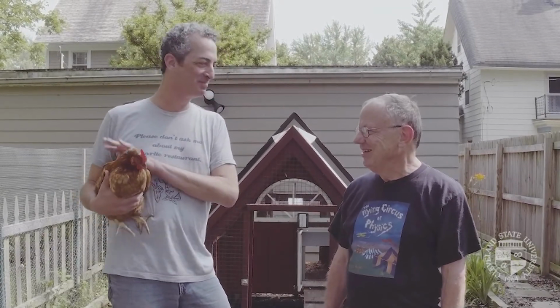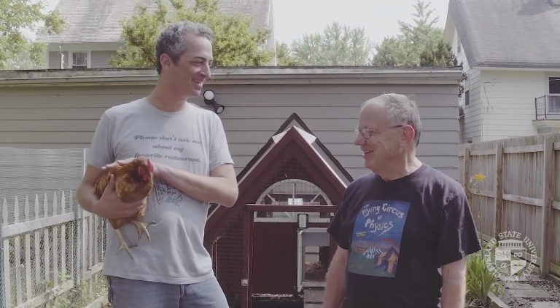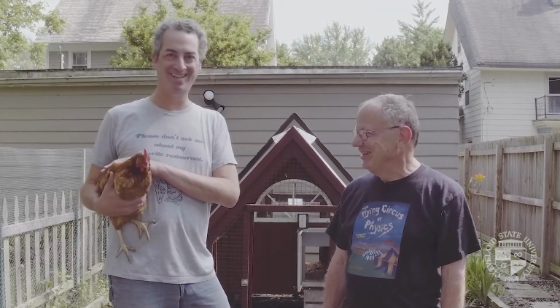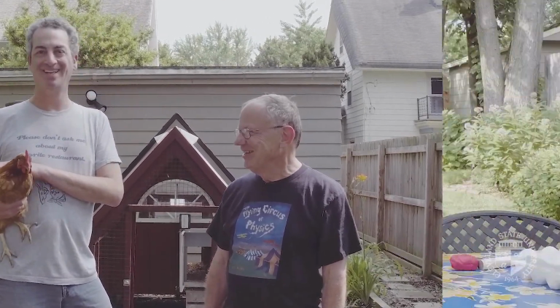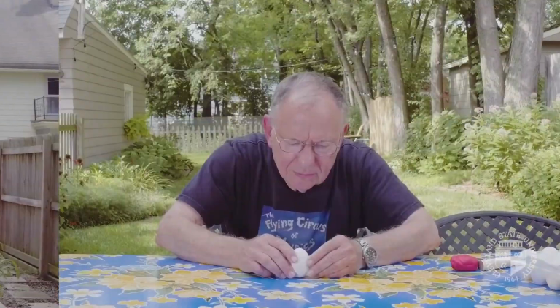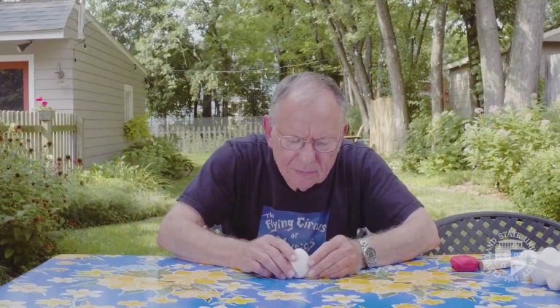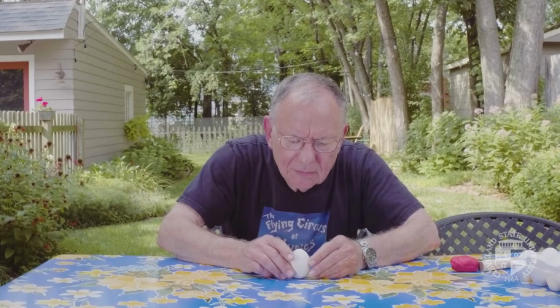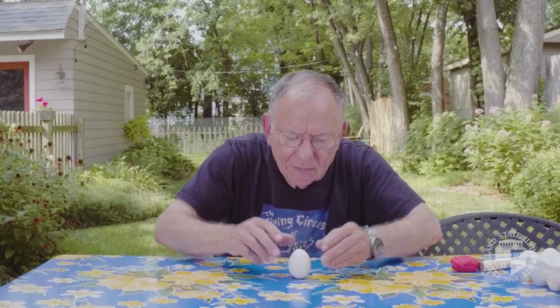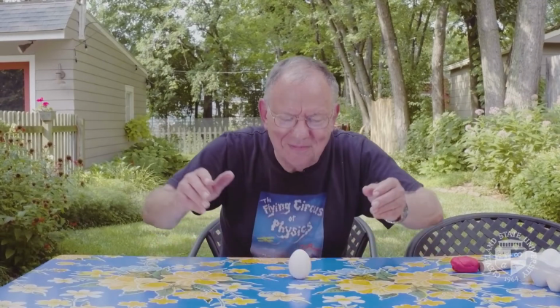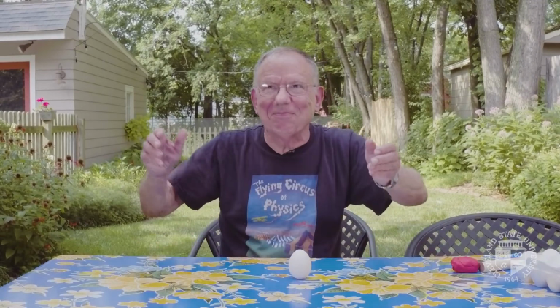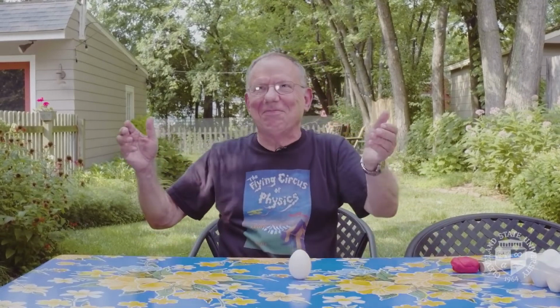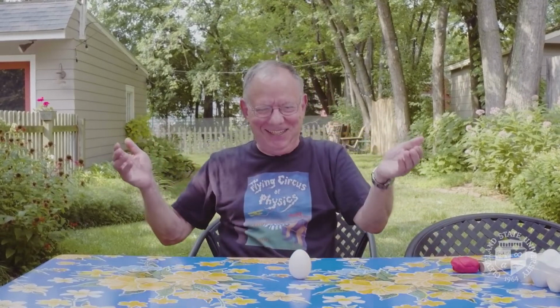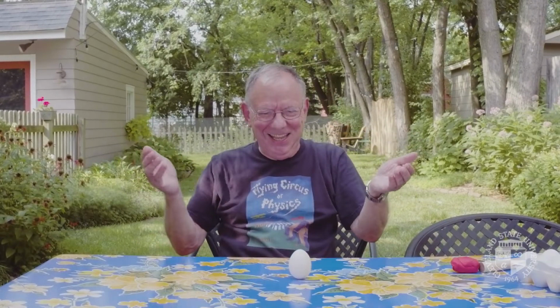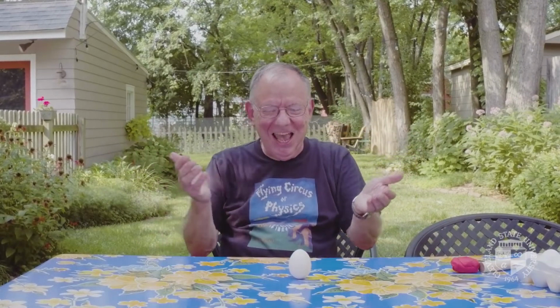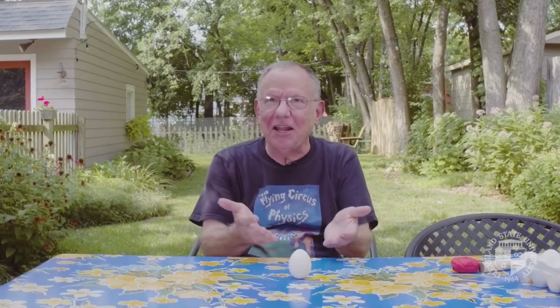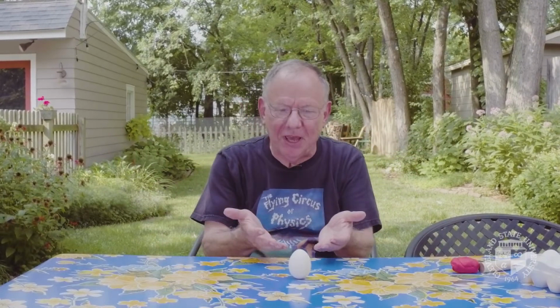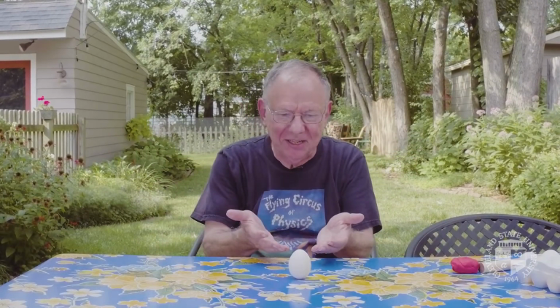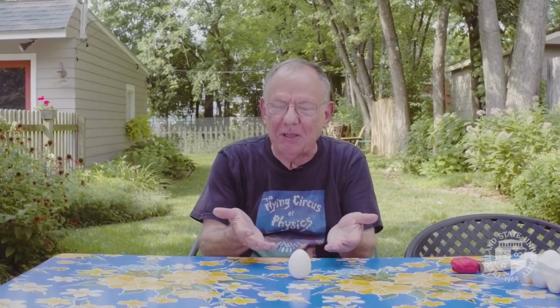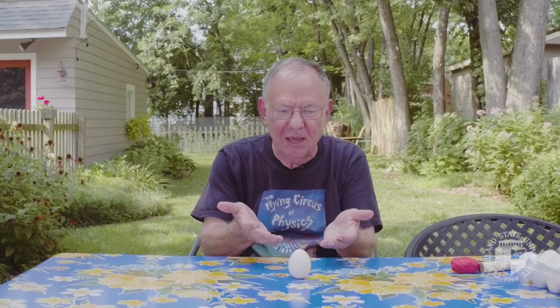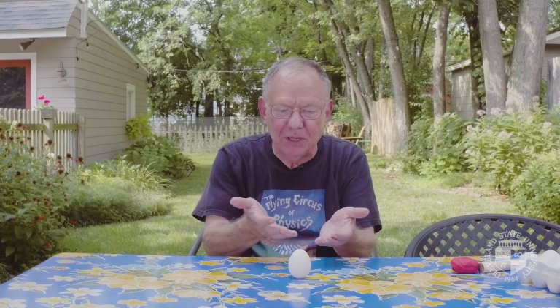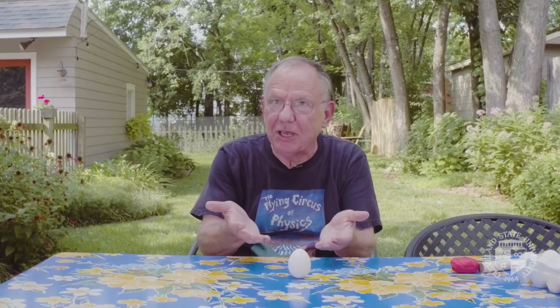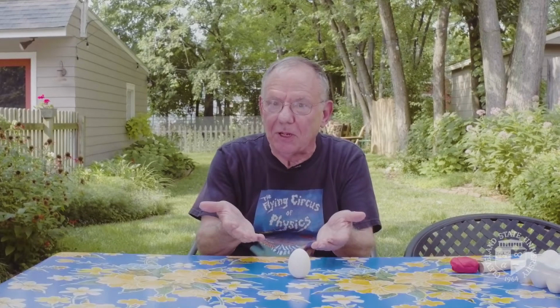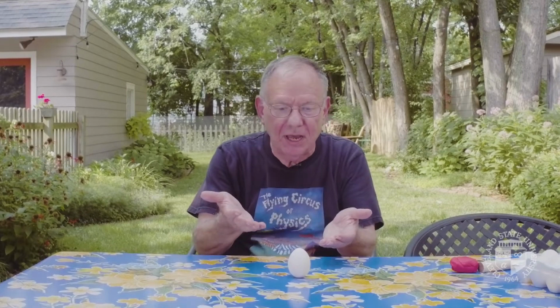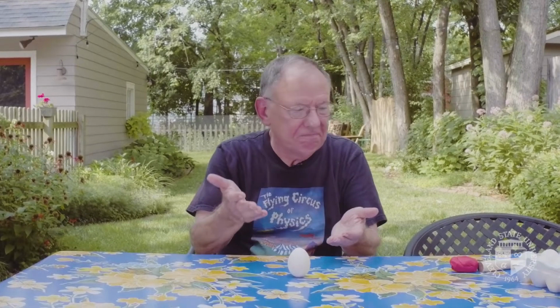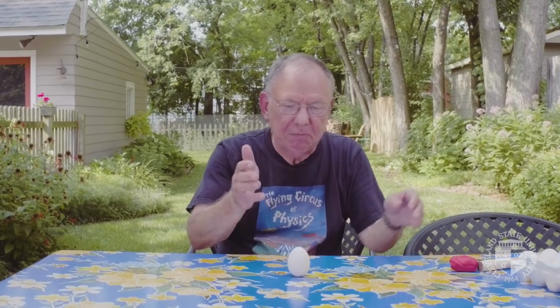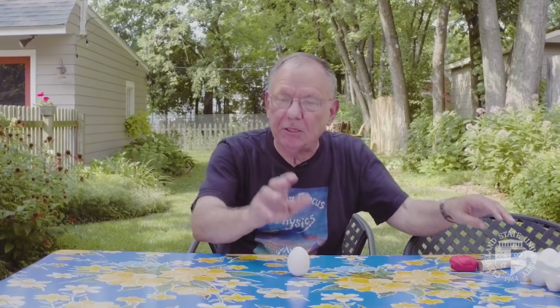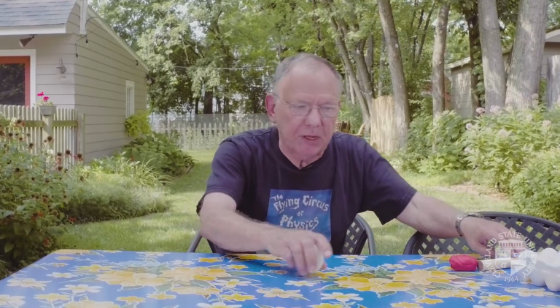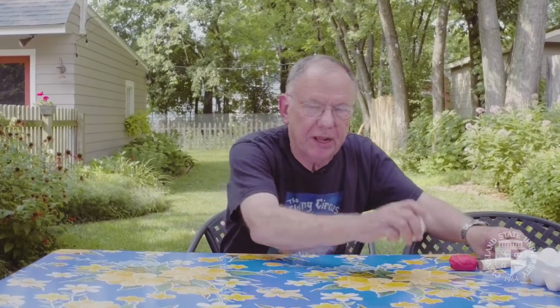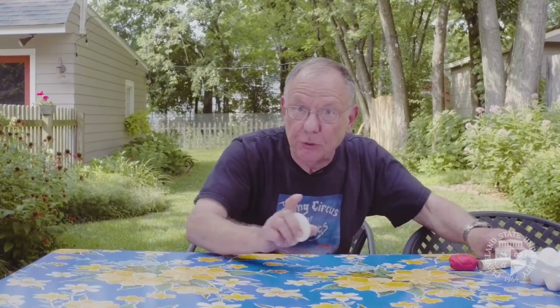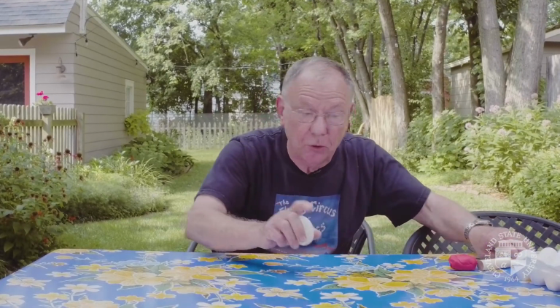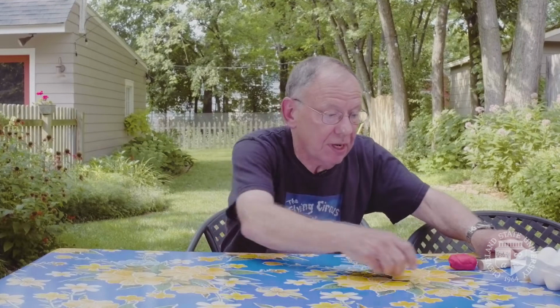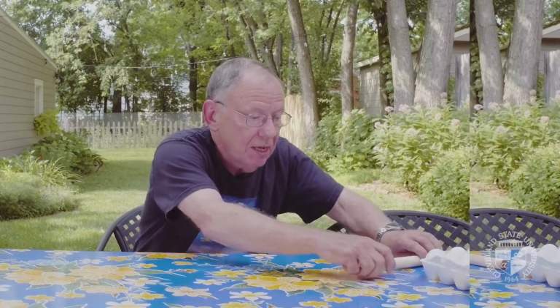How did I do that? The egg should be unstable, because — let me explain — it has to do with the yolk inside the egg.